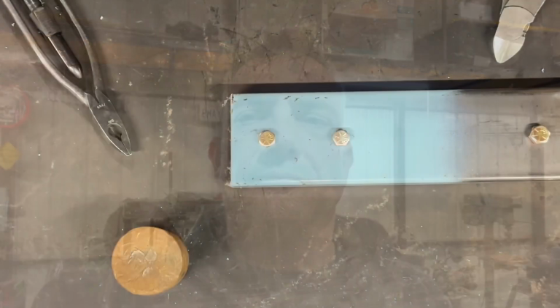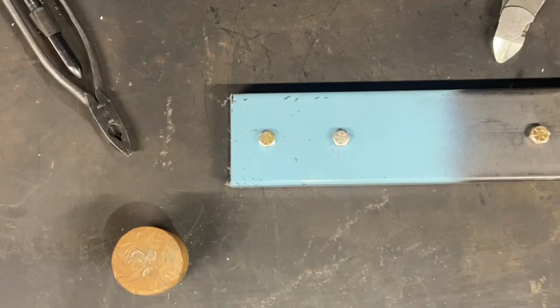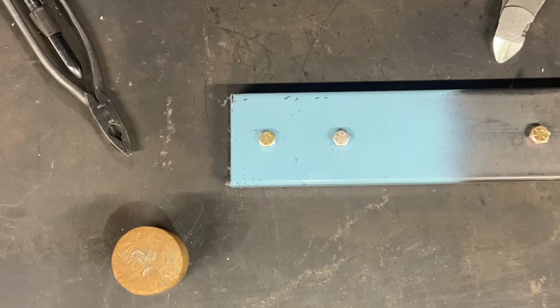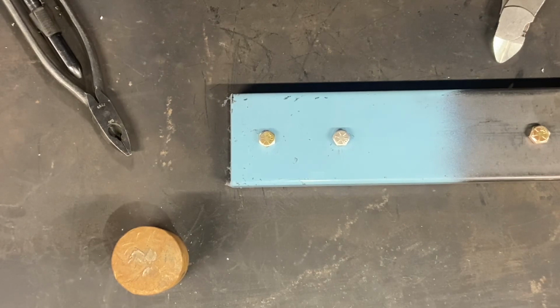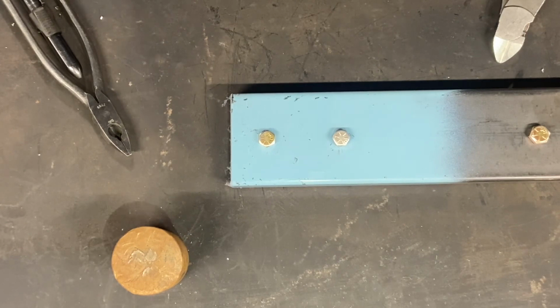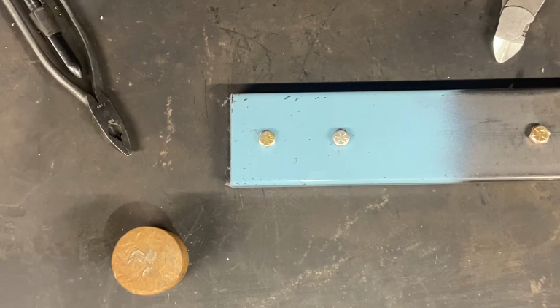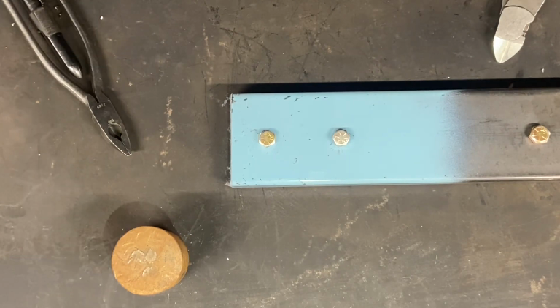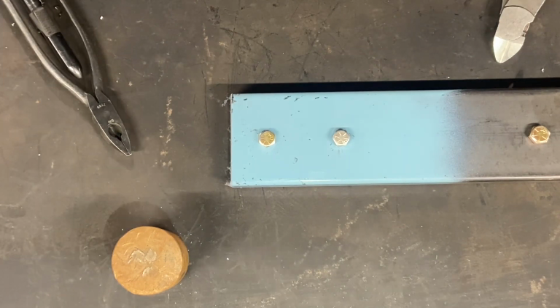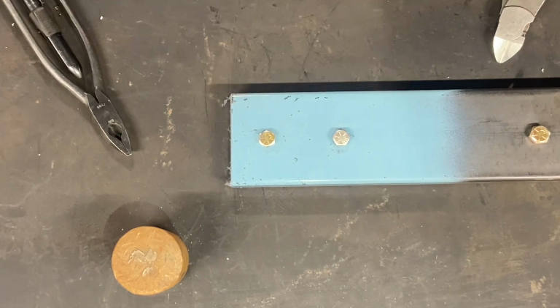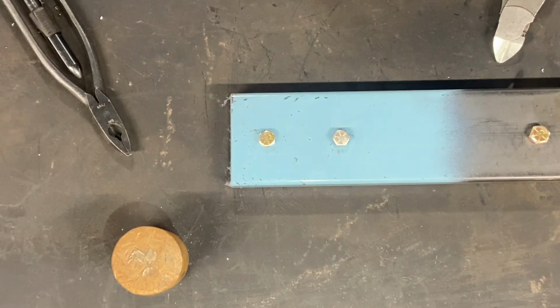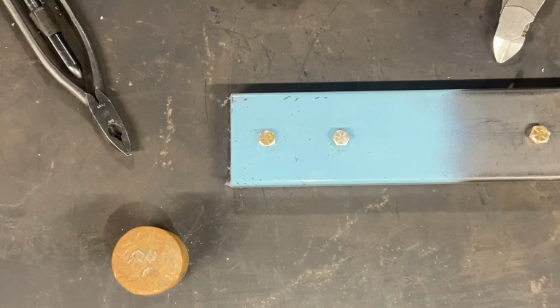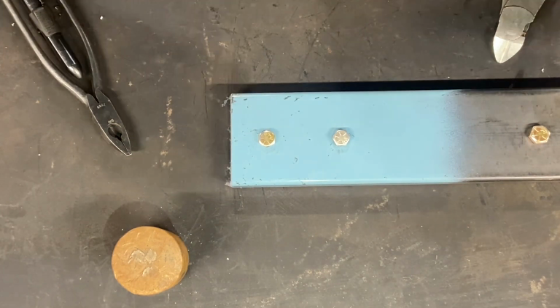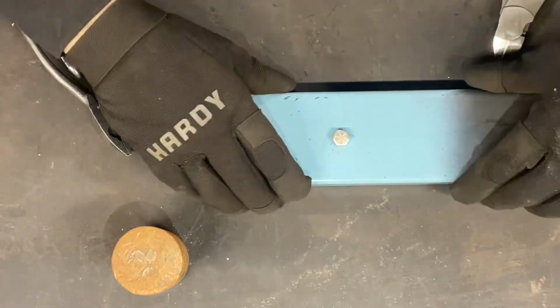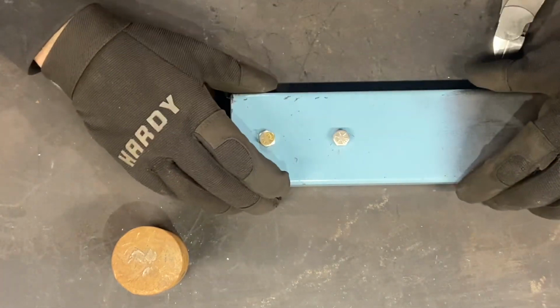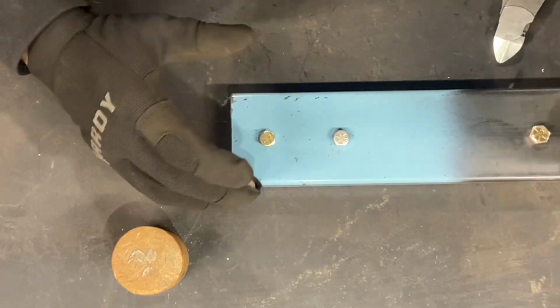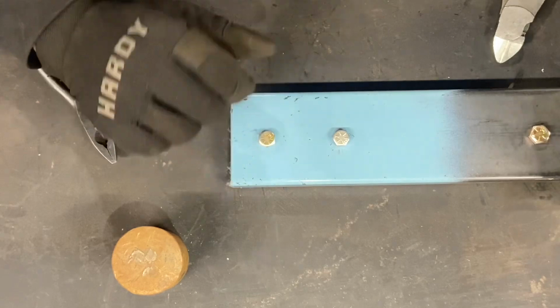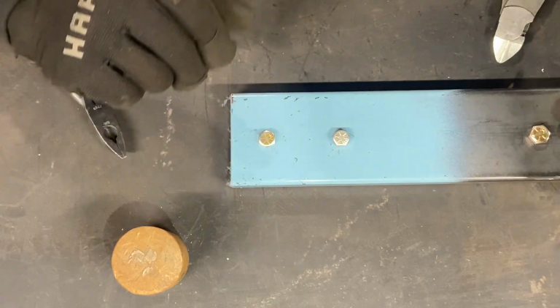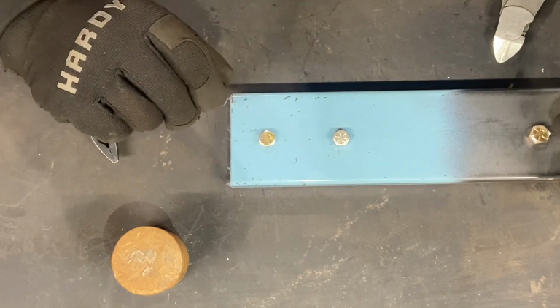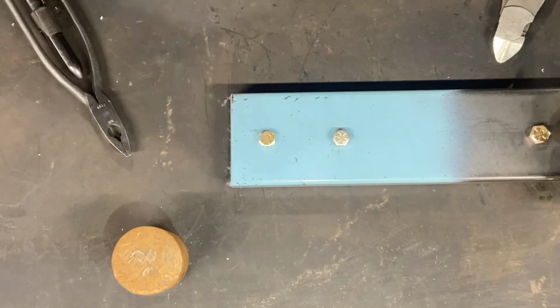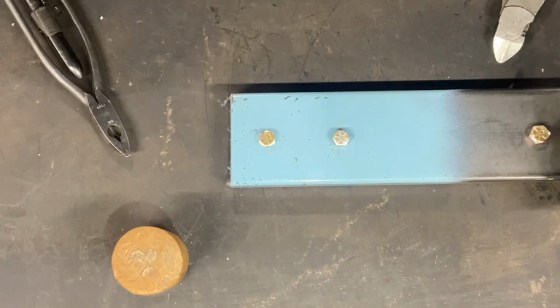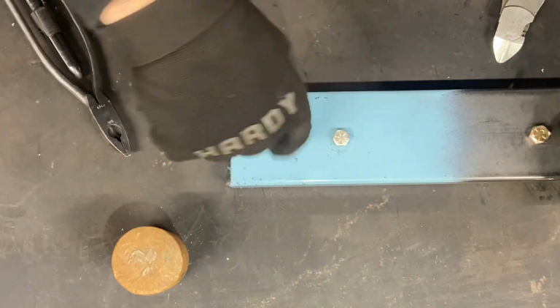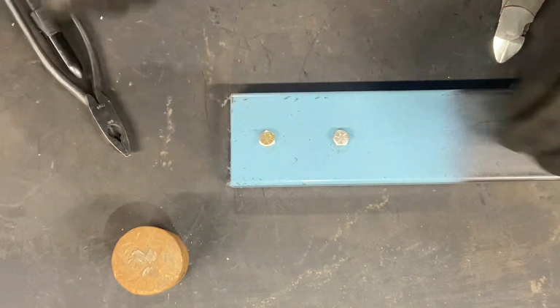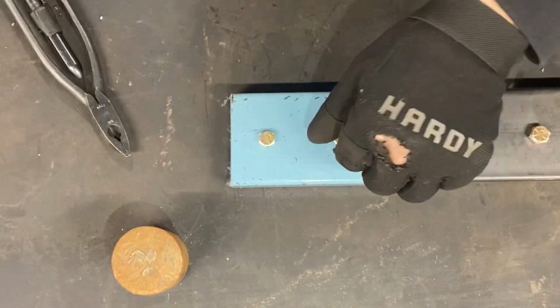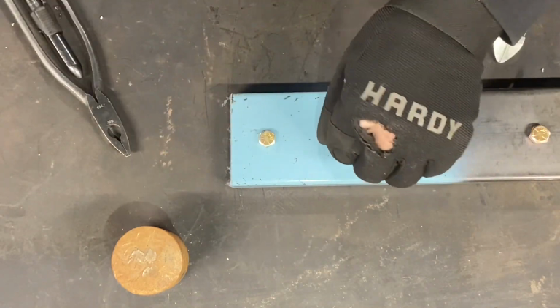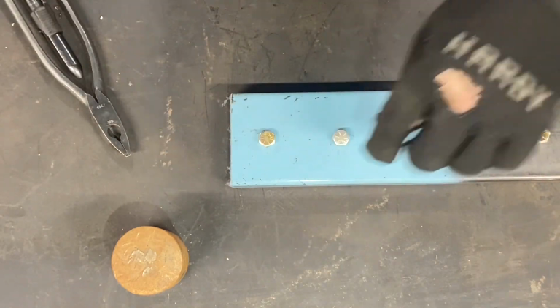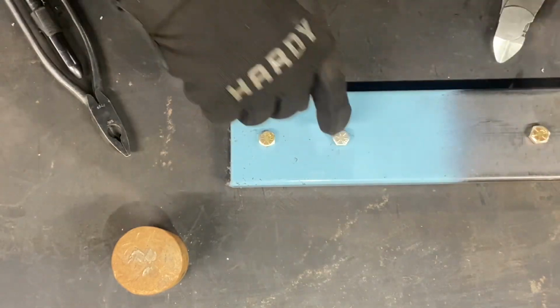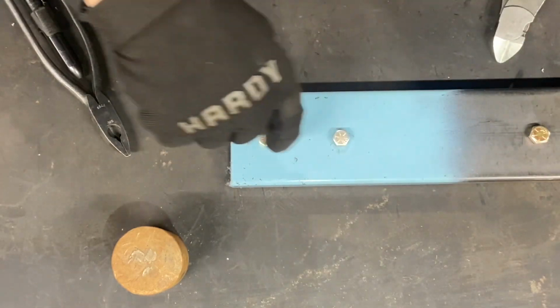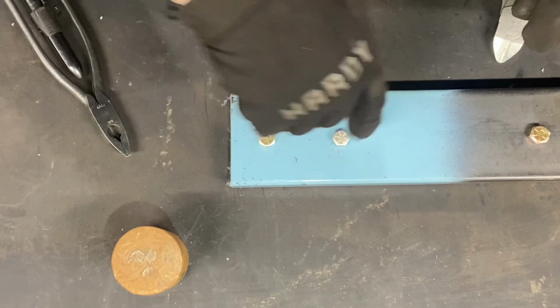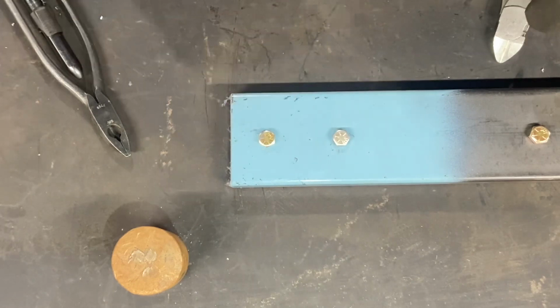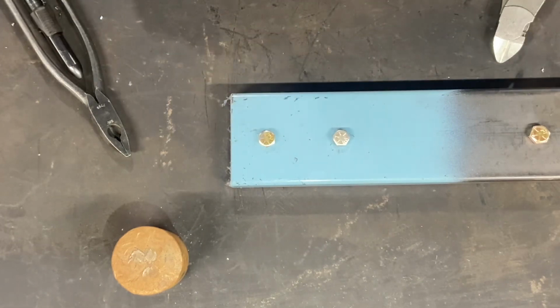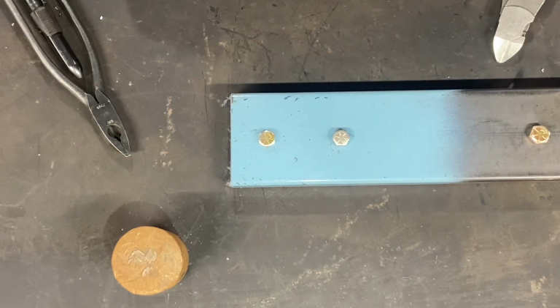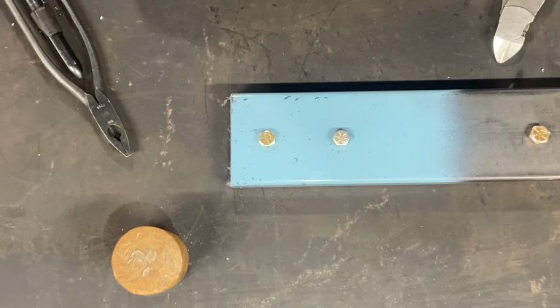I want to give you a quick demonstration on how lock wire pliers work. What I got here is just a piece of 1x3 and I tapped a couple holes in it. I drilled holes in these bolts so I can show you how the wire works.